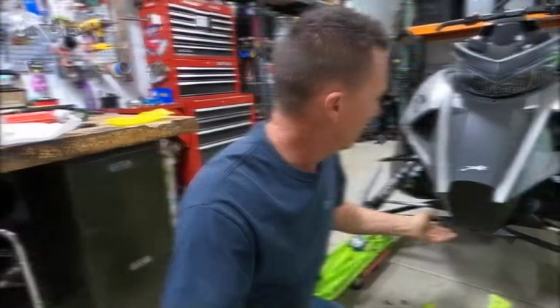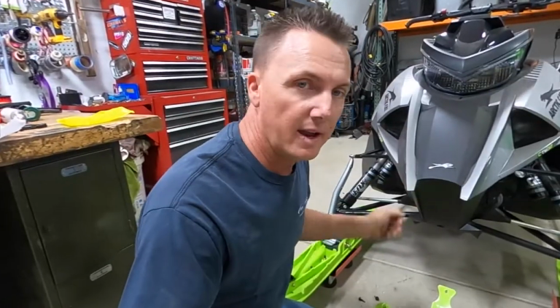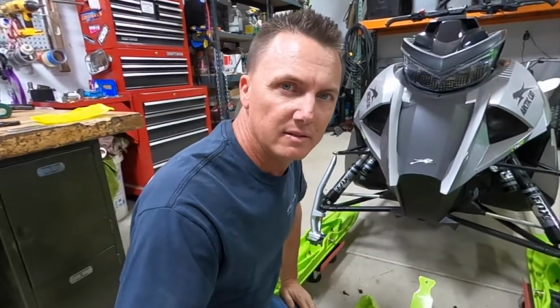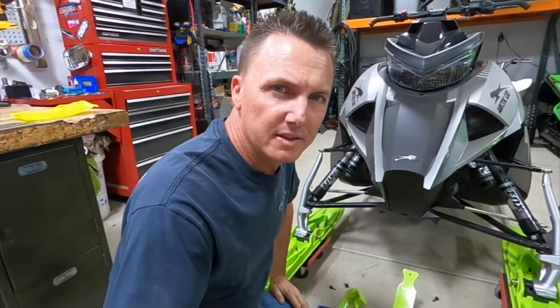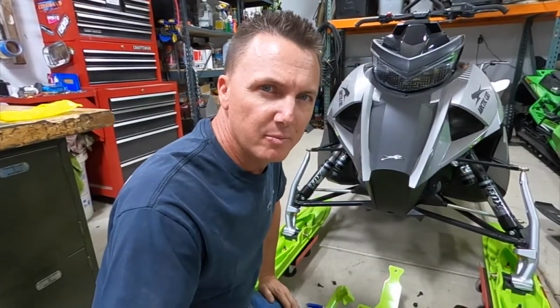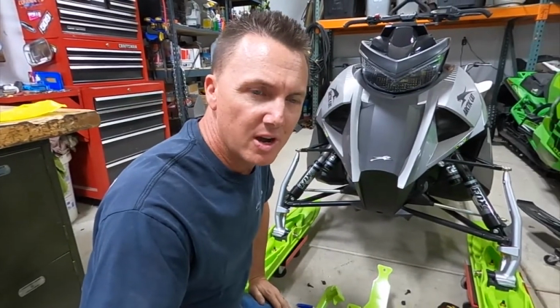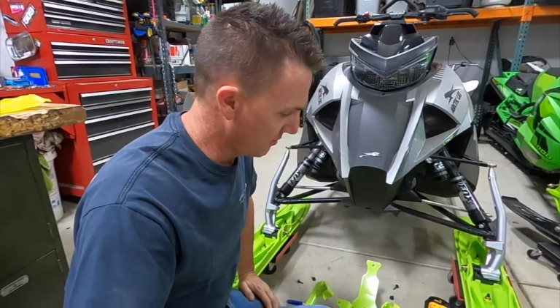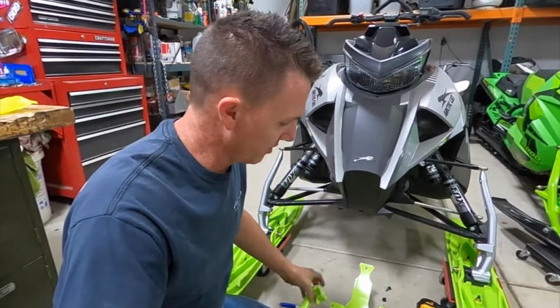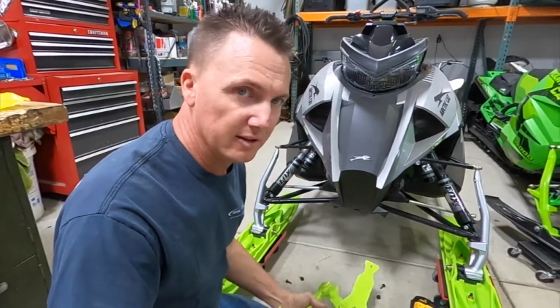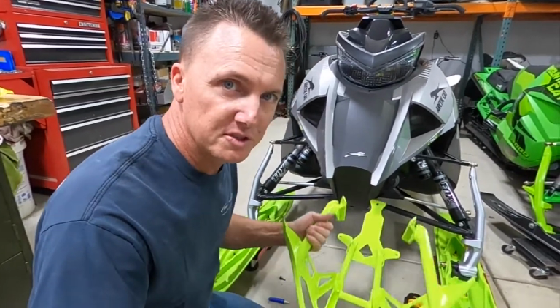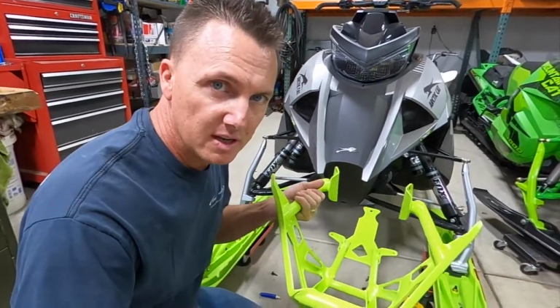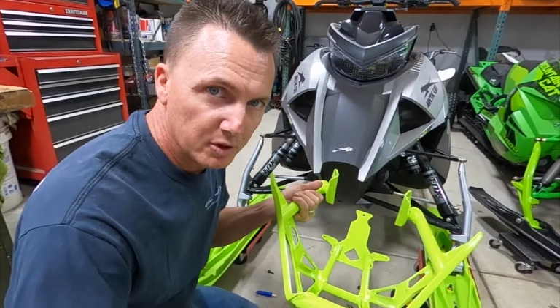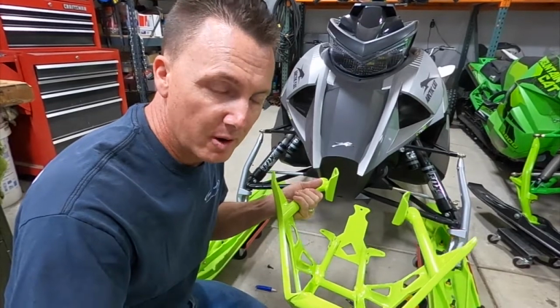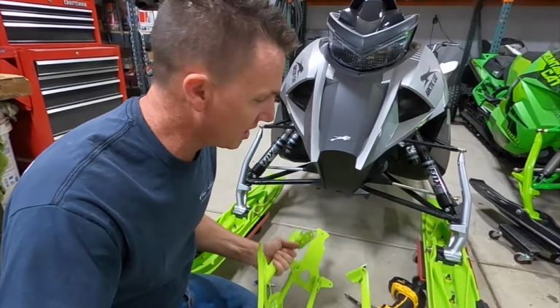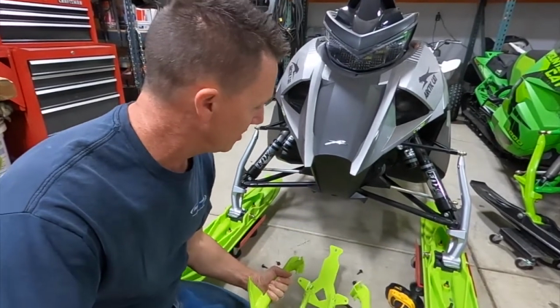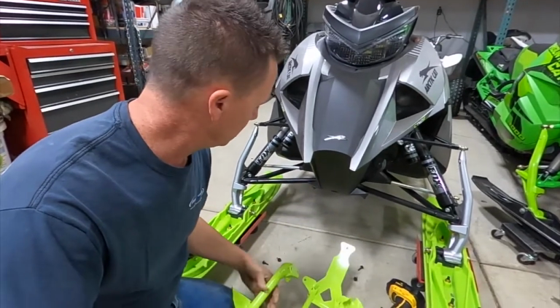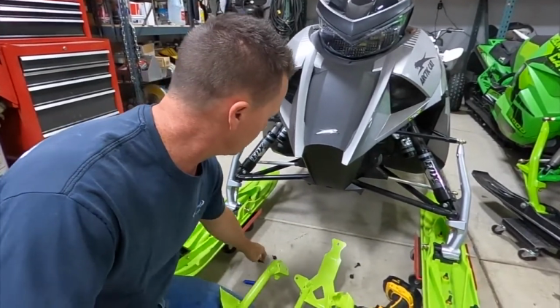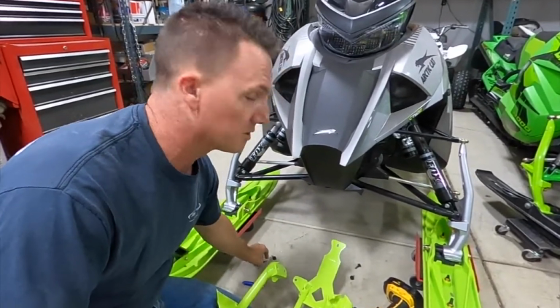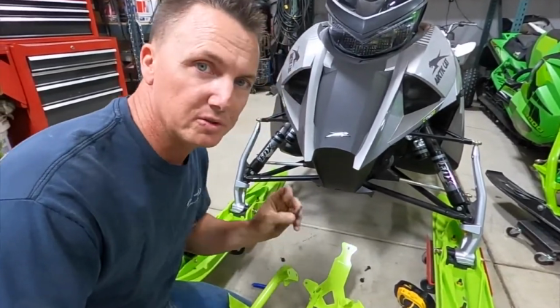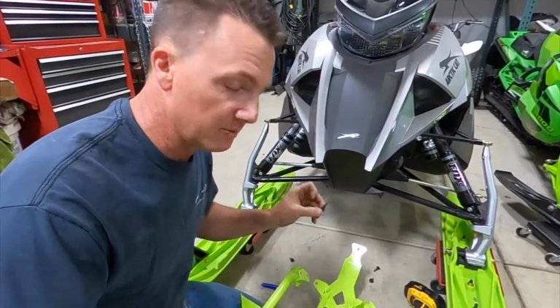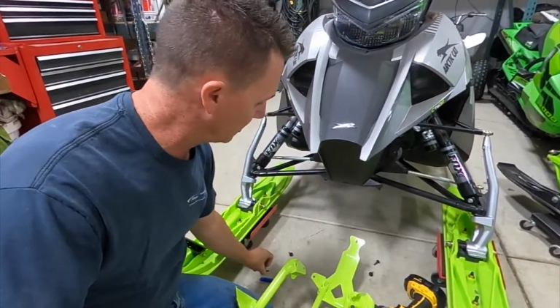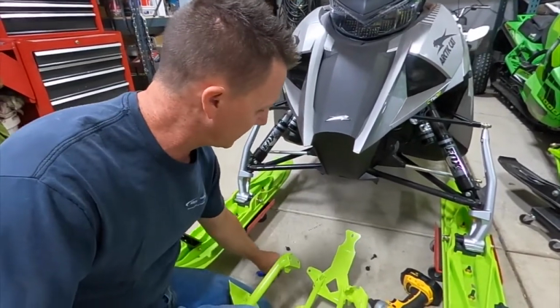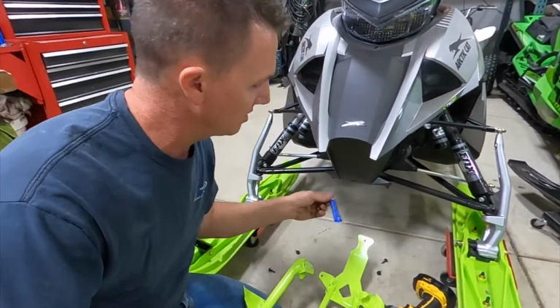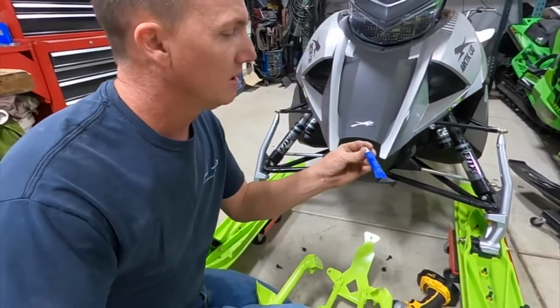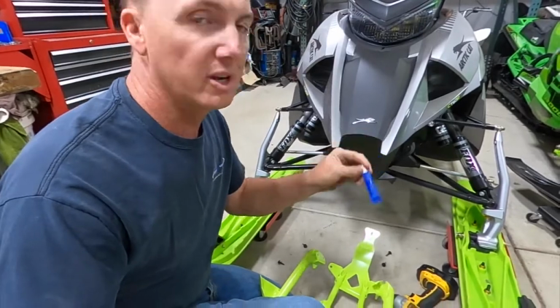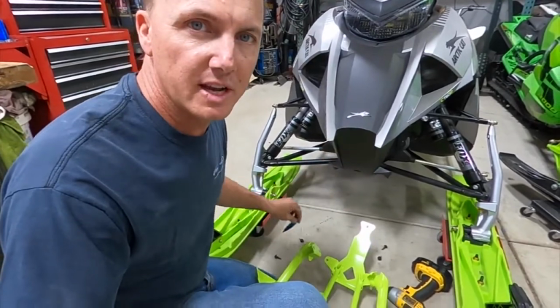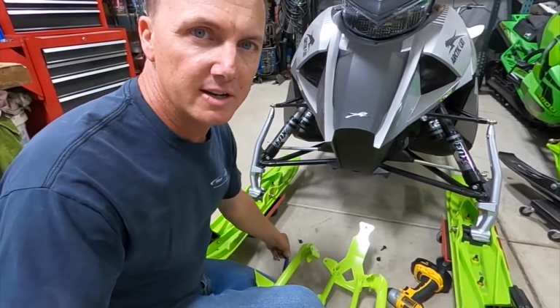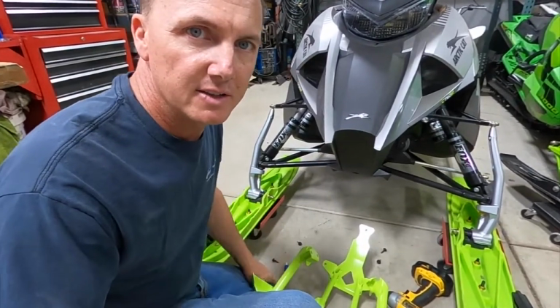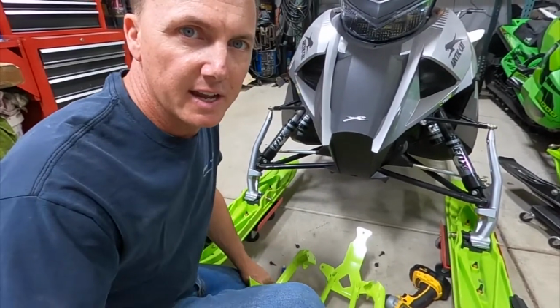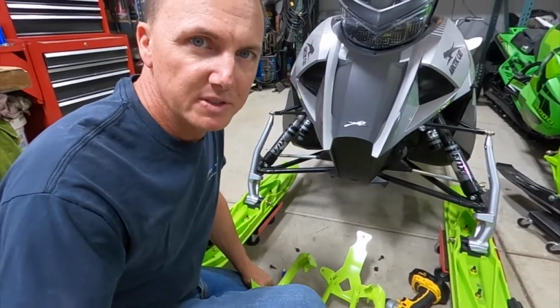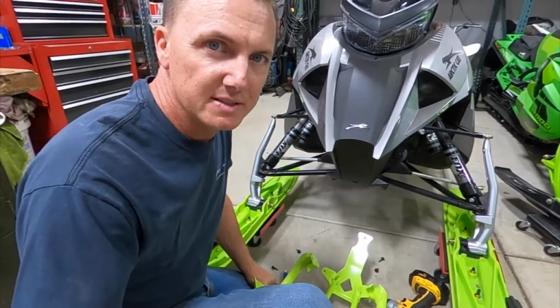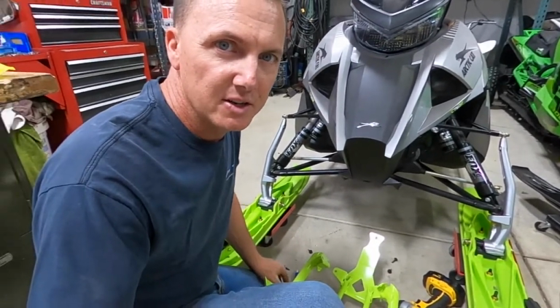Alright, got the bumper off. We're going to go ahead and loosely put the new bumper on using the old torx bolts. I am going to put a little bit of Loctite on it just to help it stay secure.